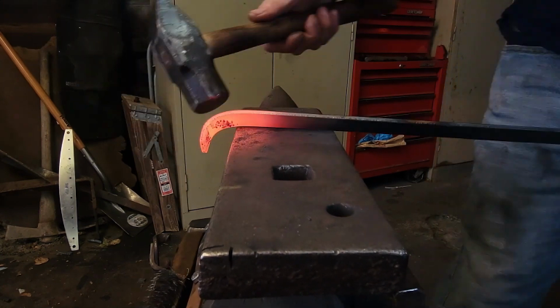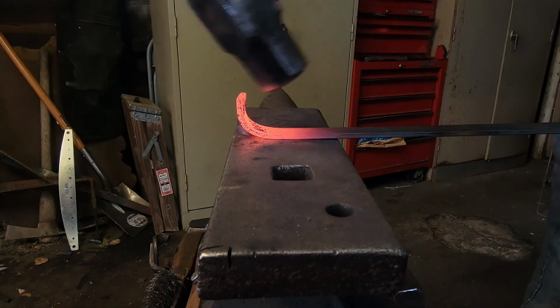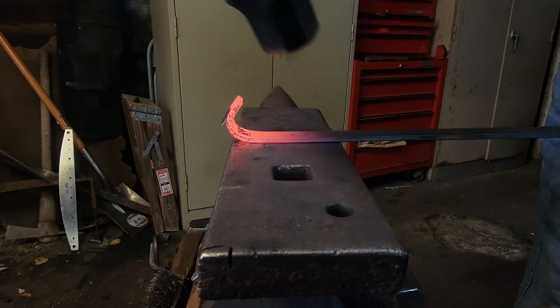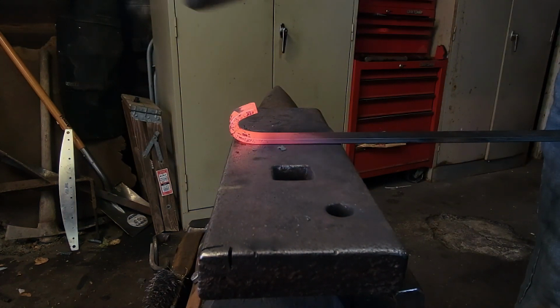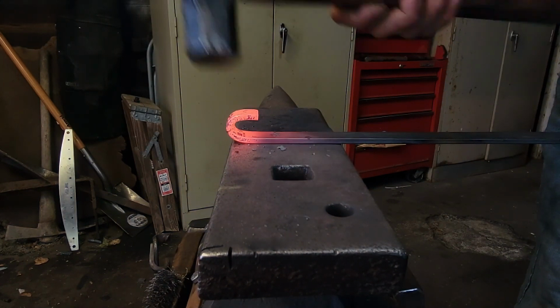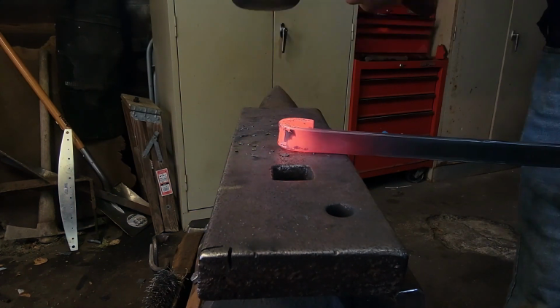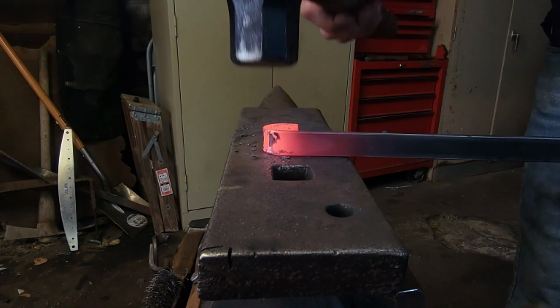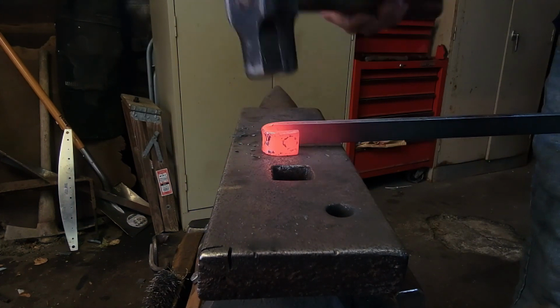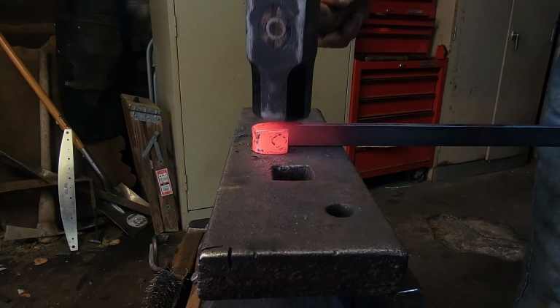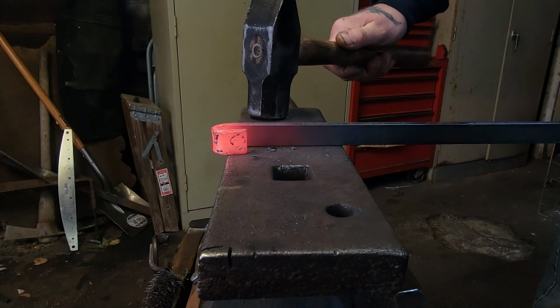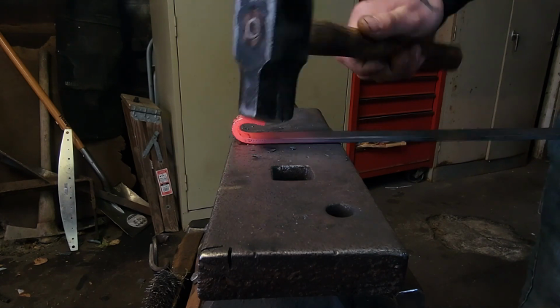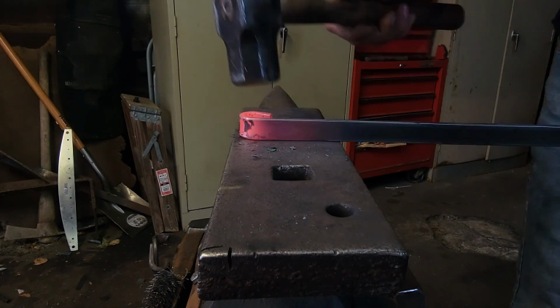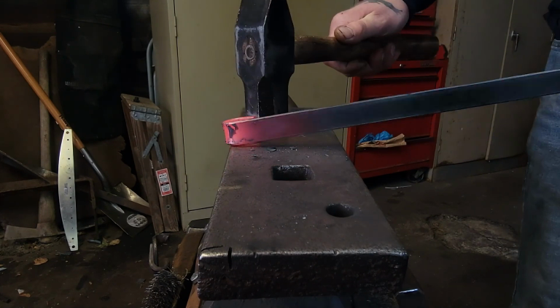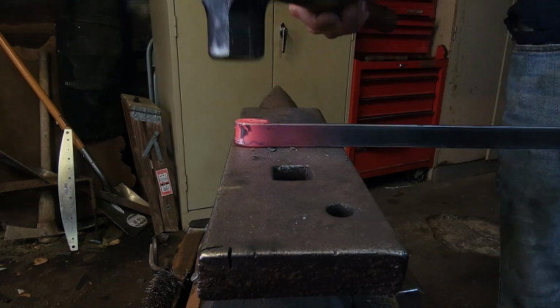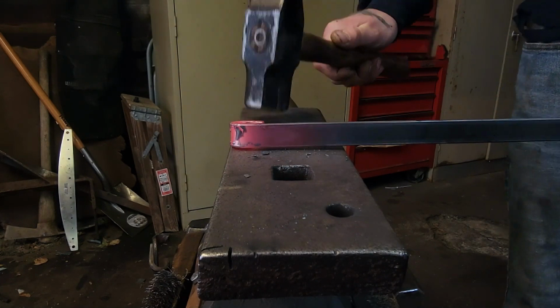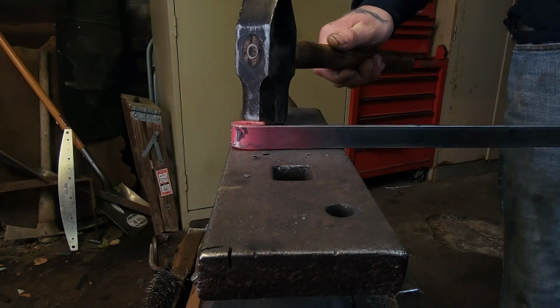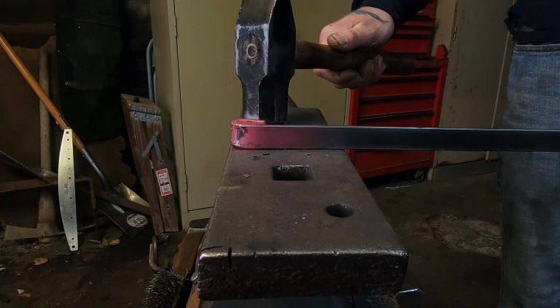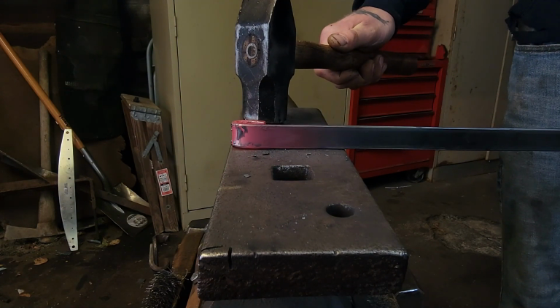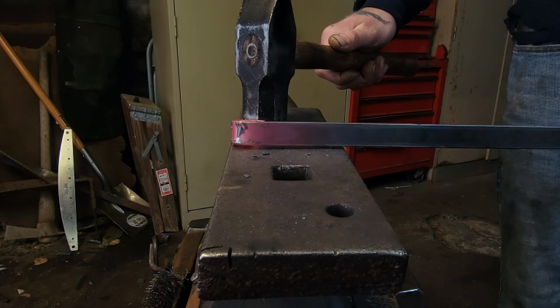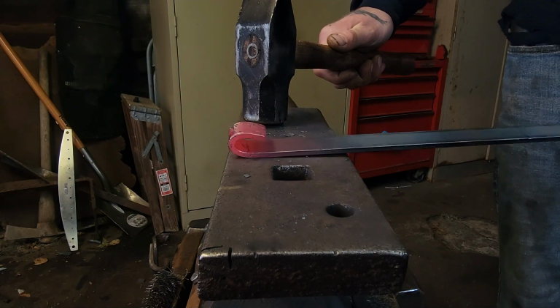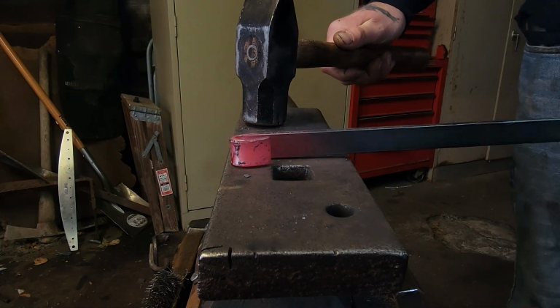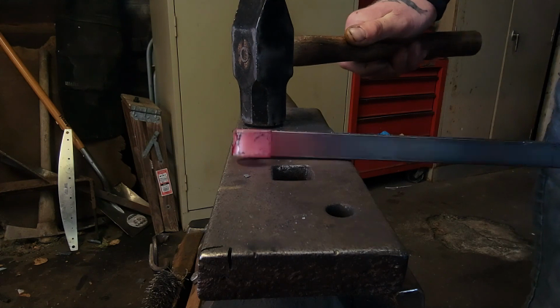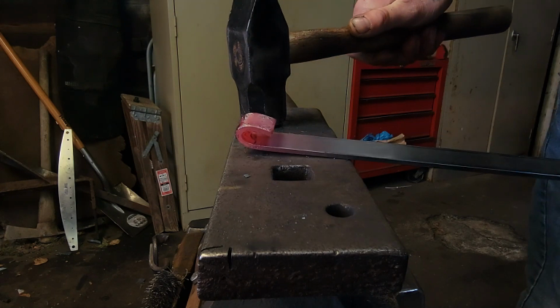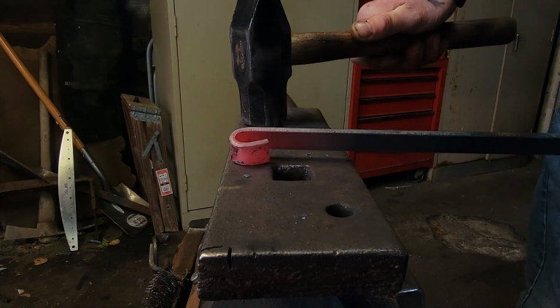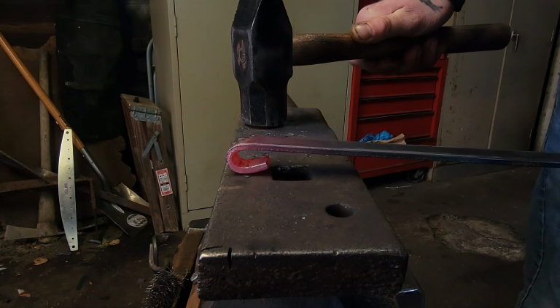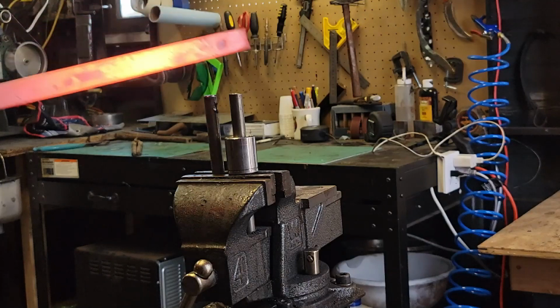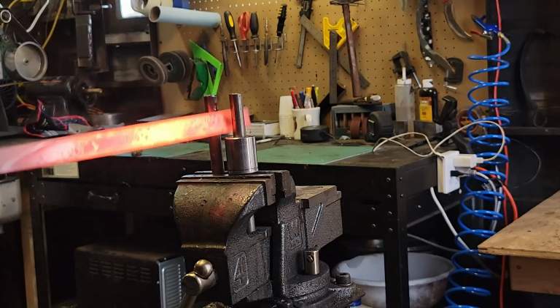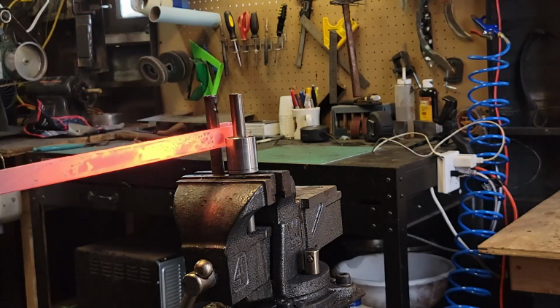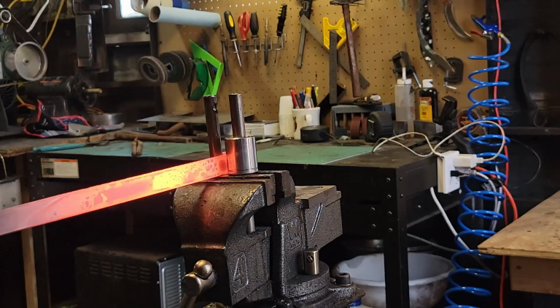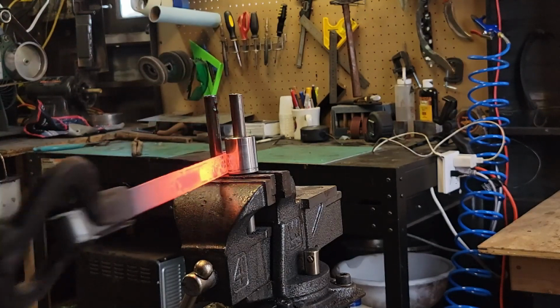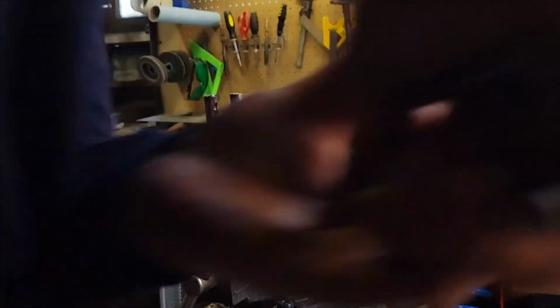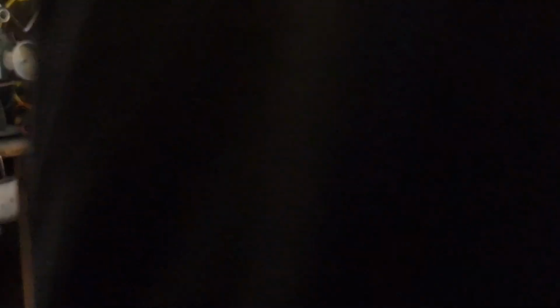Now we're gonna start curling the other end — this is kind of the gap I'm shooting for on both ends. Remember to curl it the opposite way of the other curl.